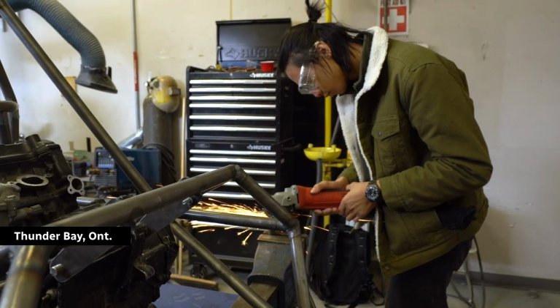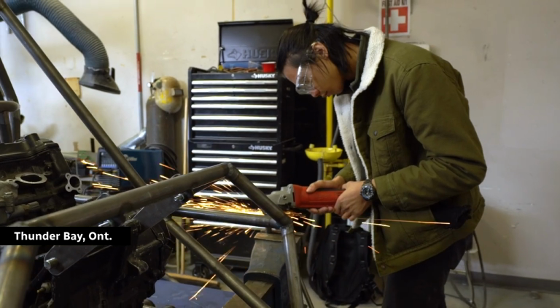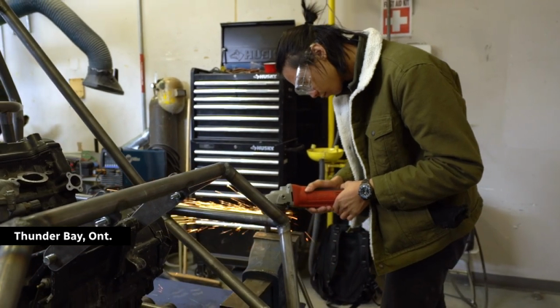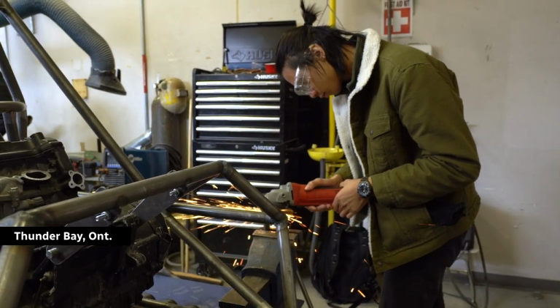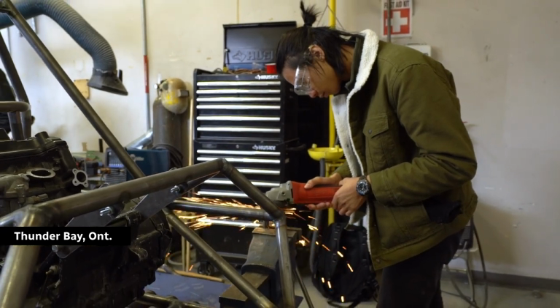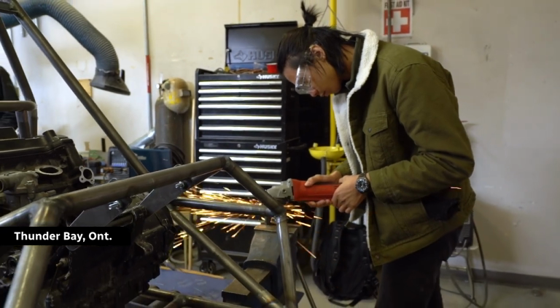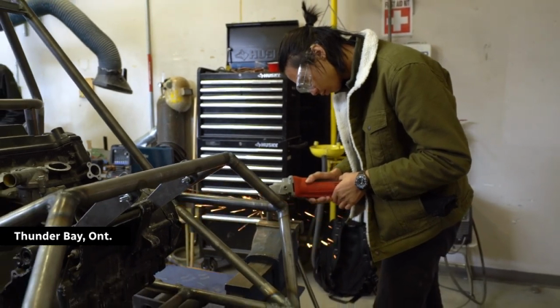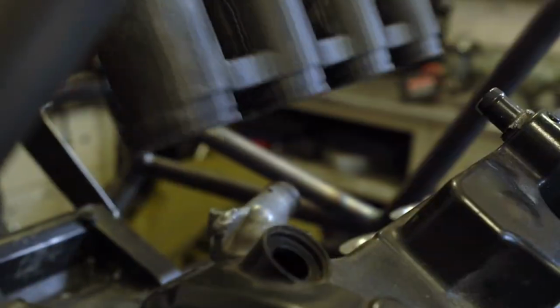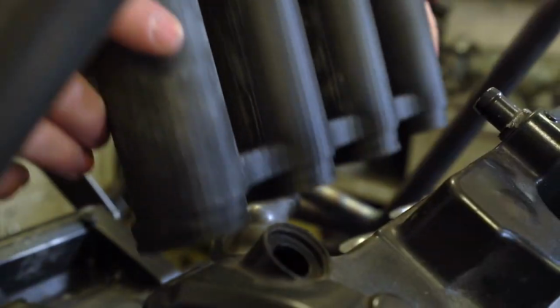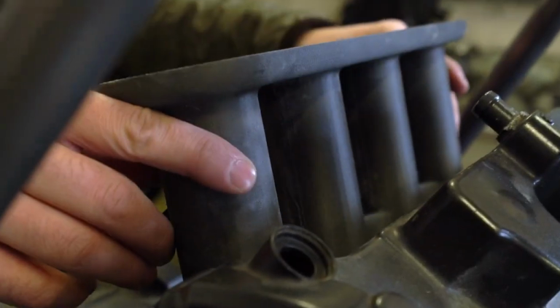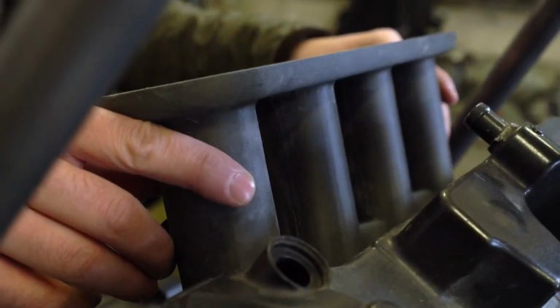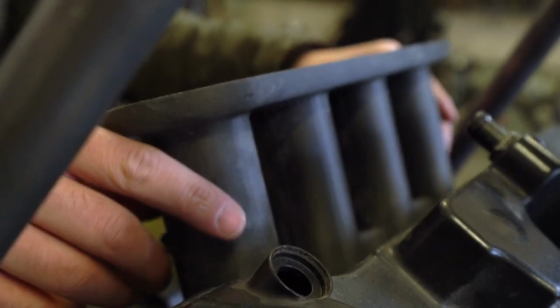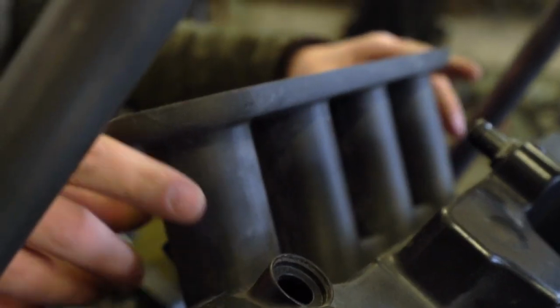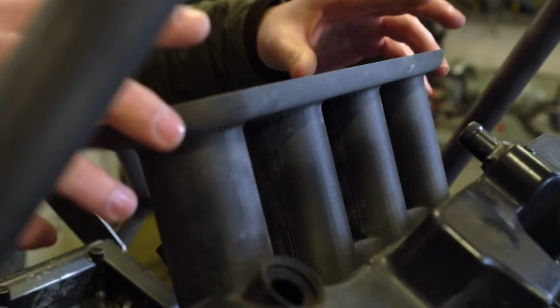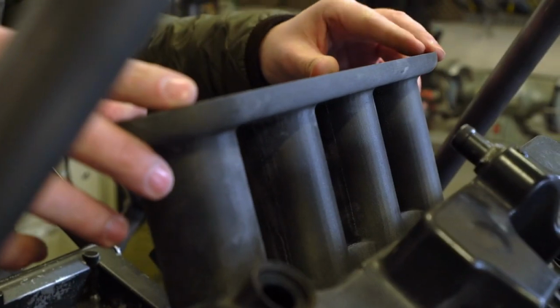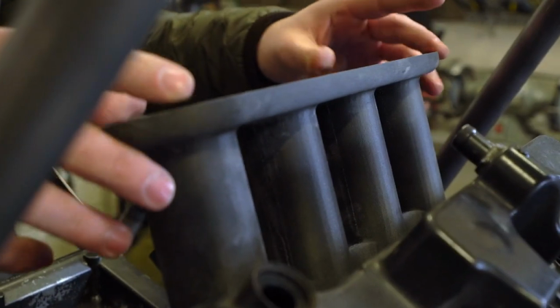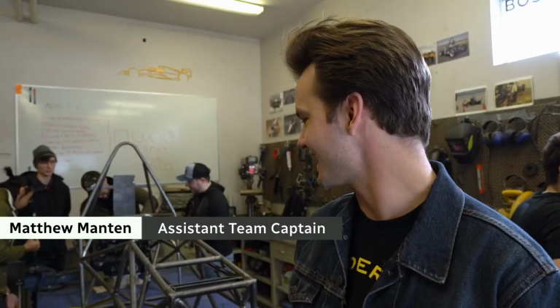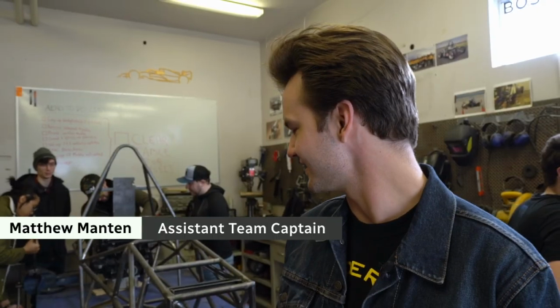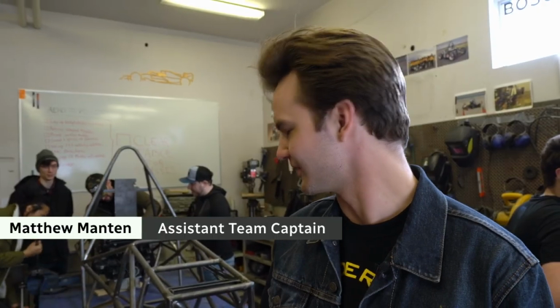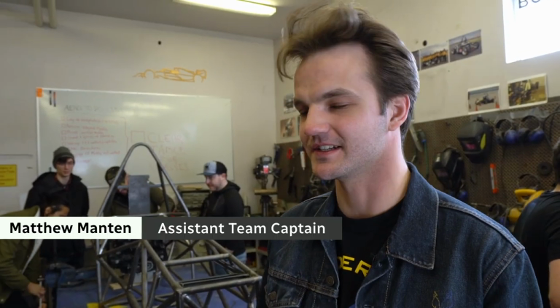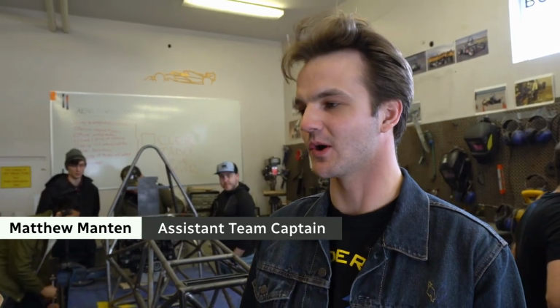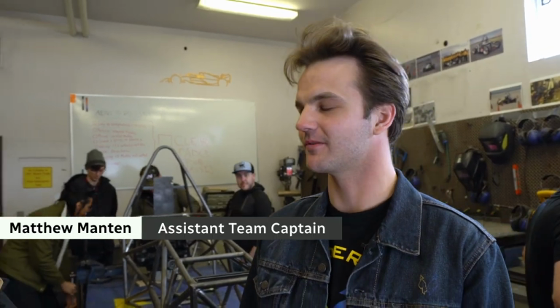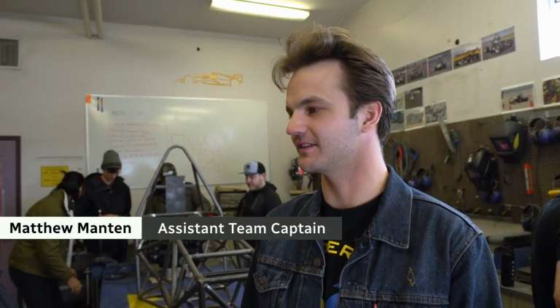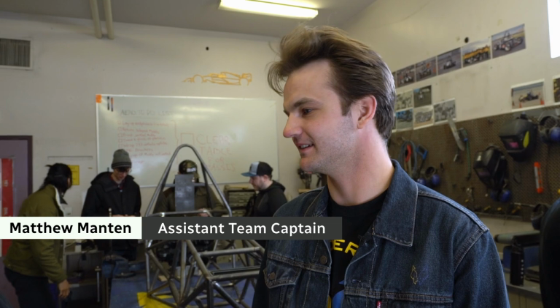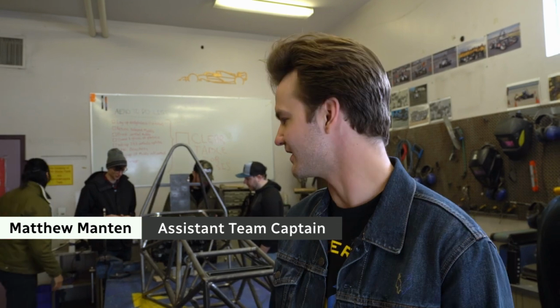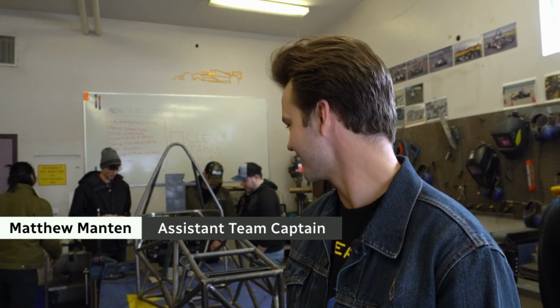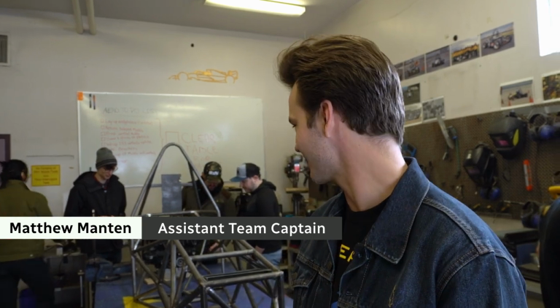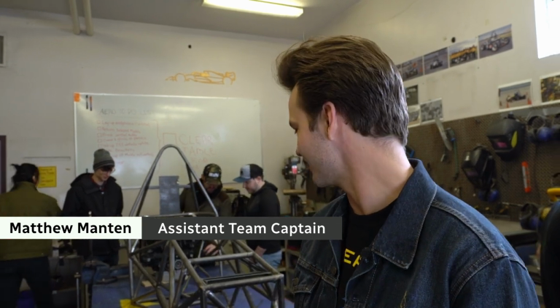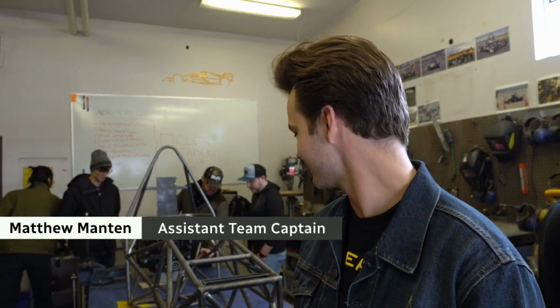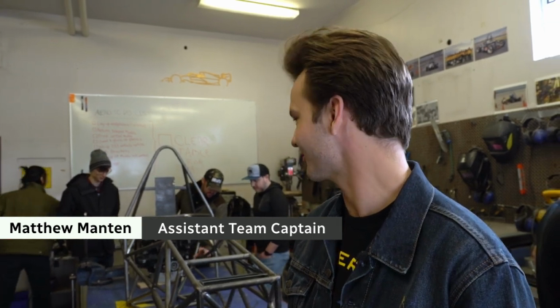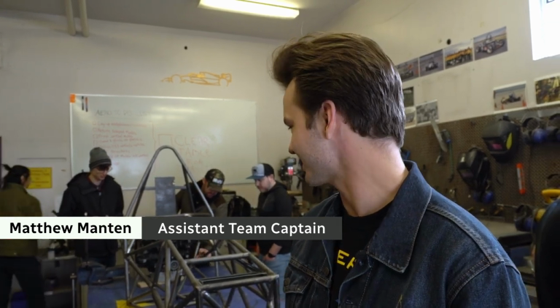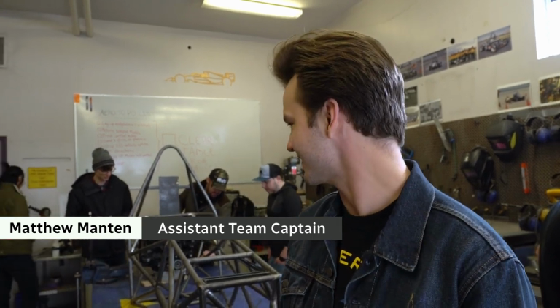I'm the assistant team captain of Thunderwolf Racing. This is our chassis for TWR15, a 2023 Thunderwolf Racing race car.